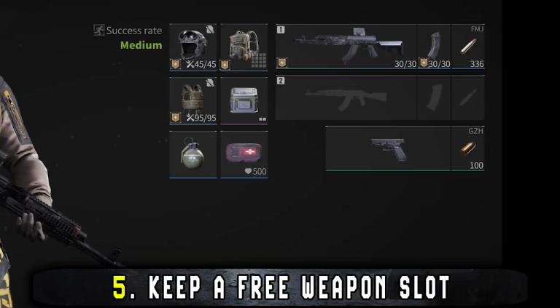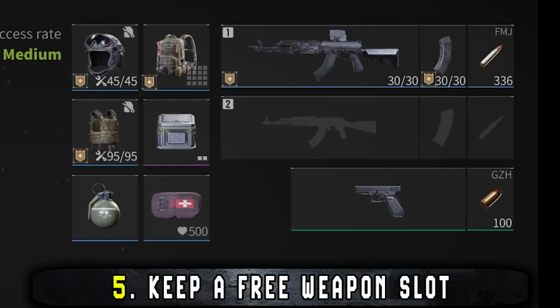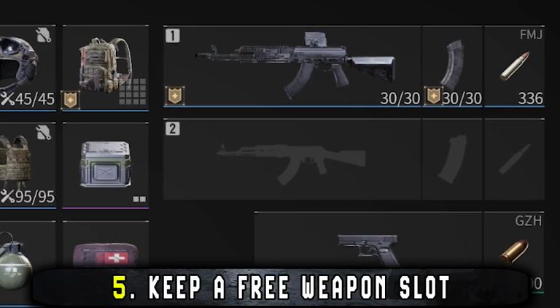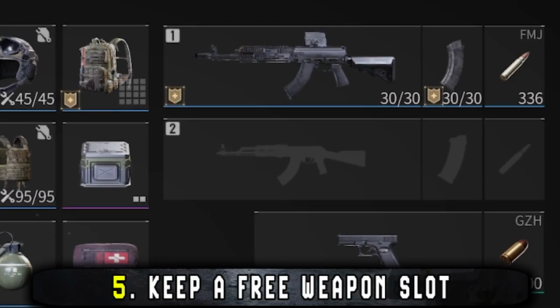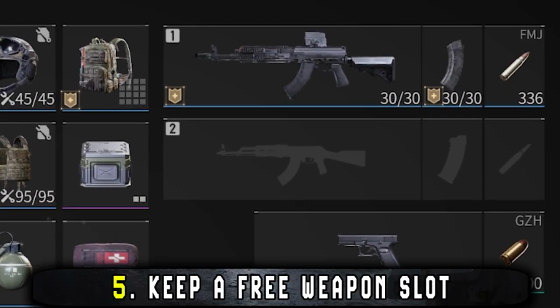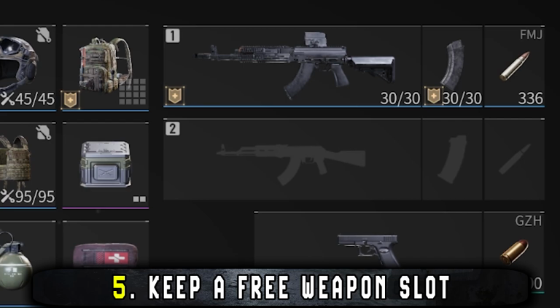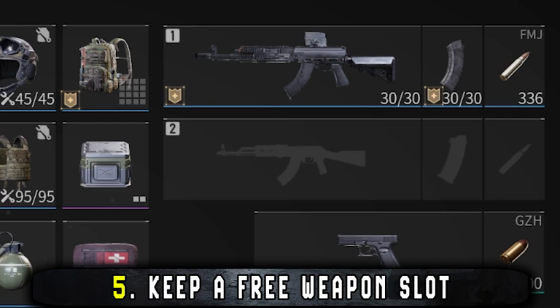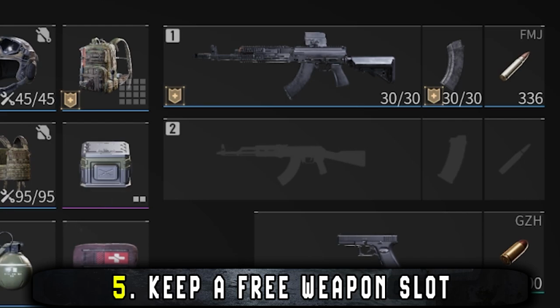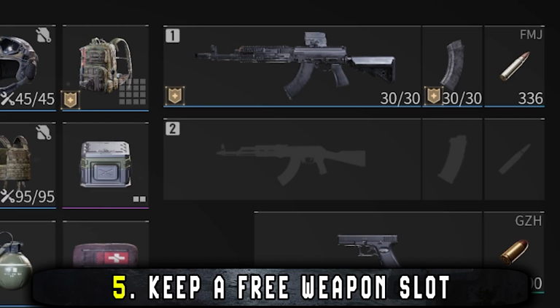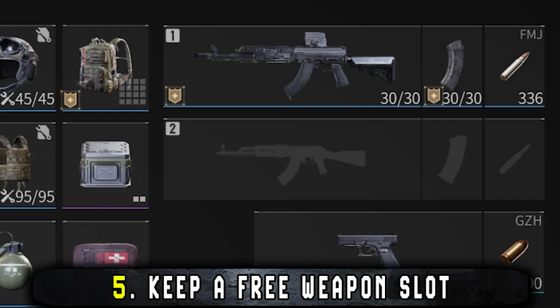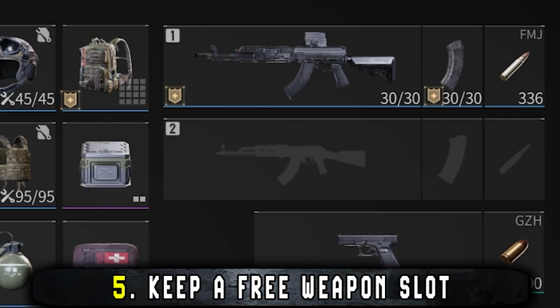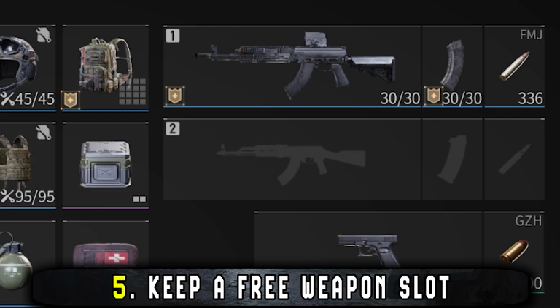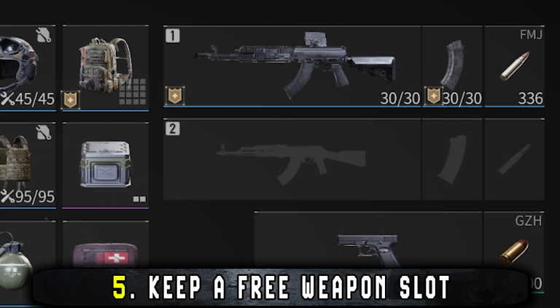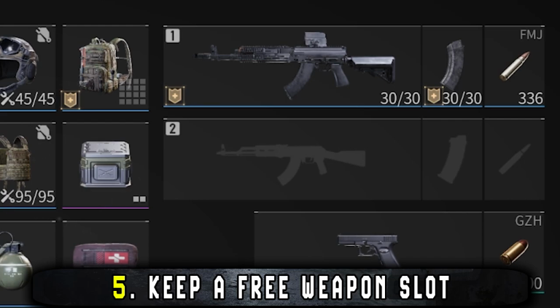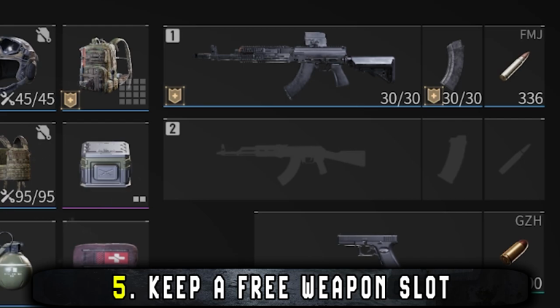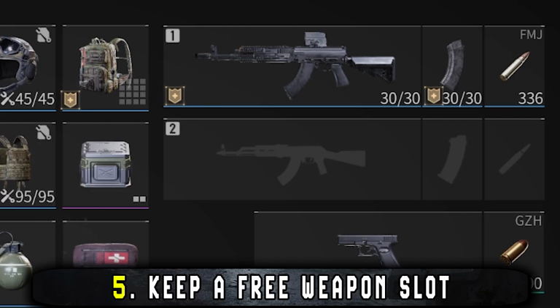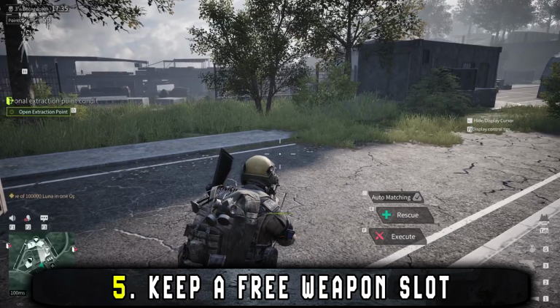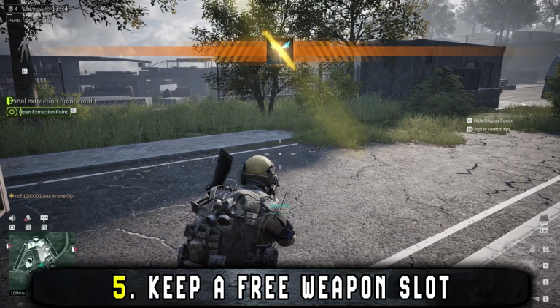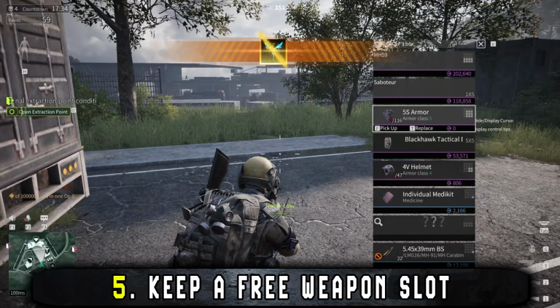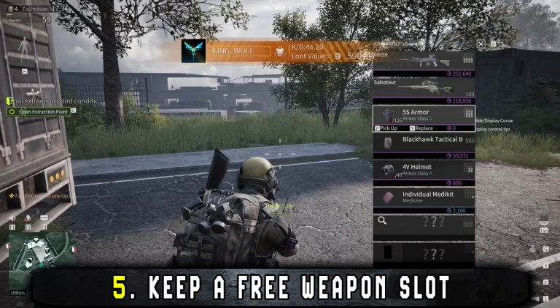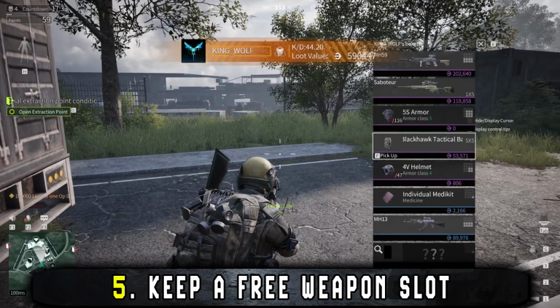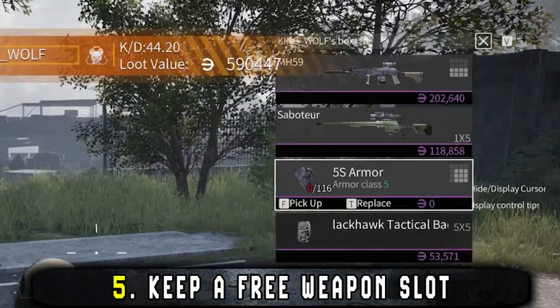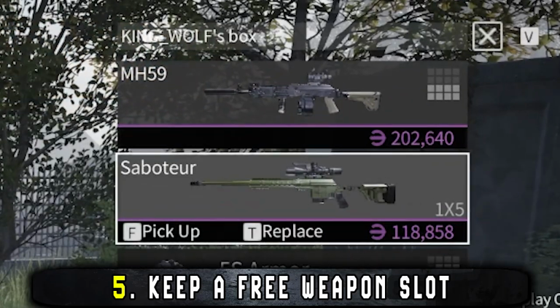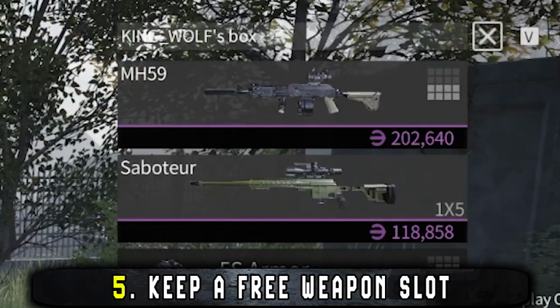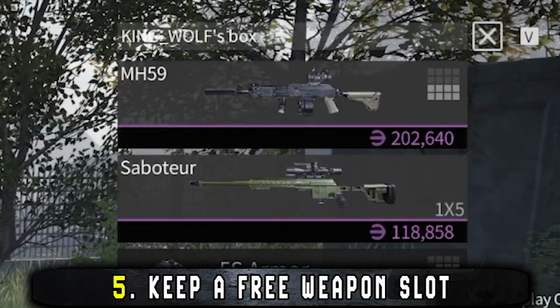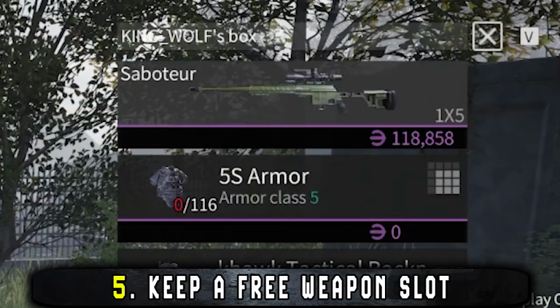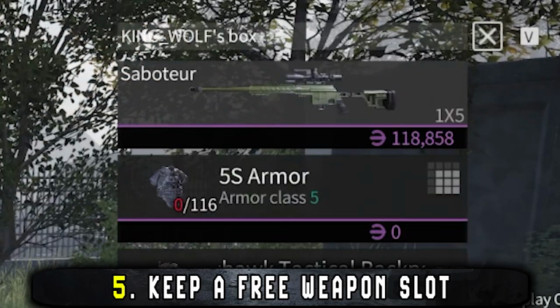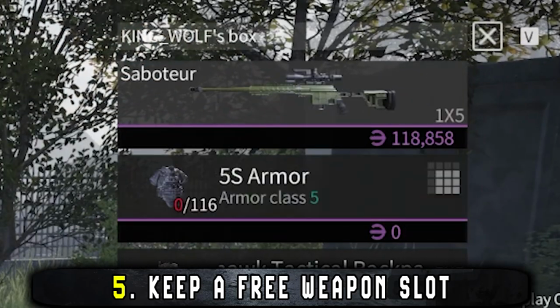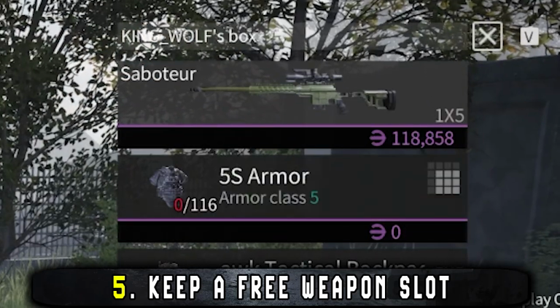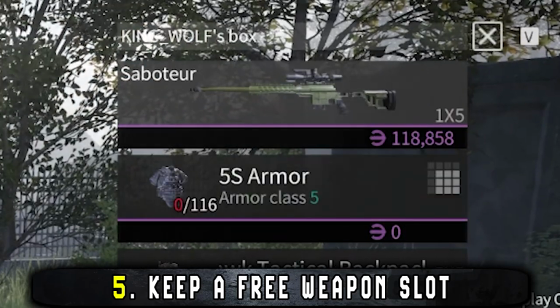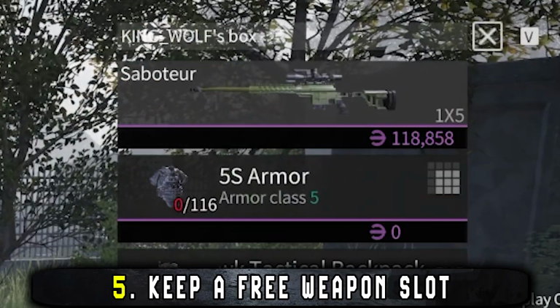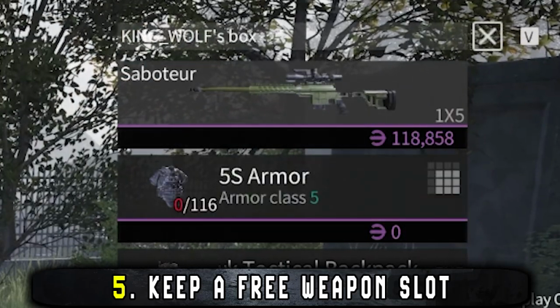When gearing up for an op, you should keep a weapon slot open if you're looking to stack cash value and do money runs. You'll find weapons on both marauders, players, and in weapon cases, and they're worth anything from 30 thousand and upwards.